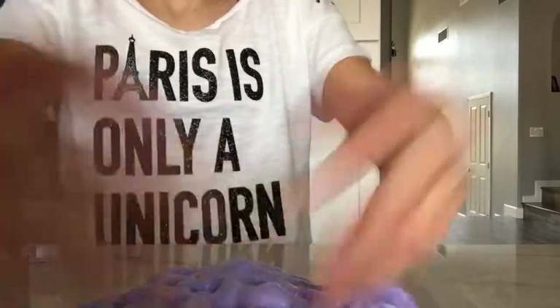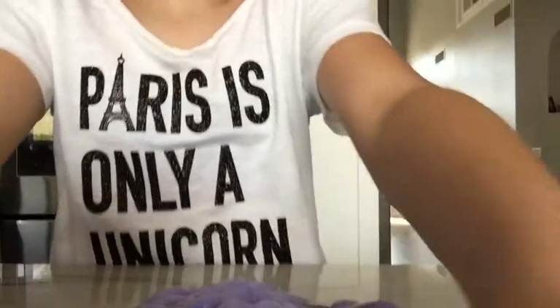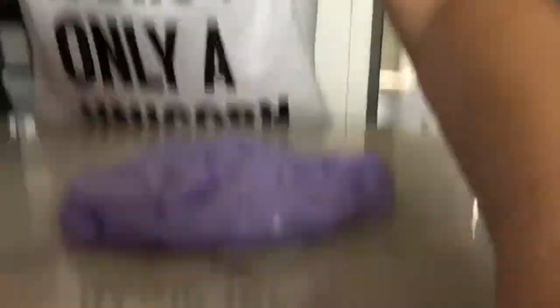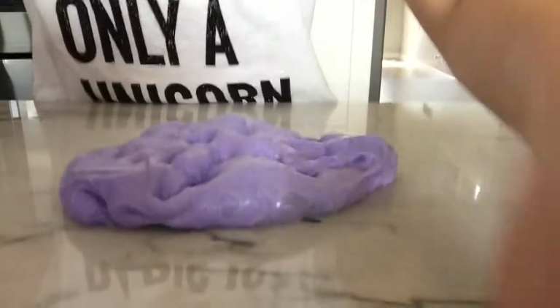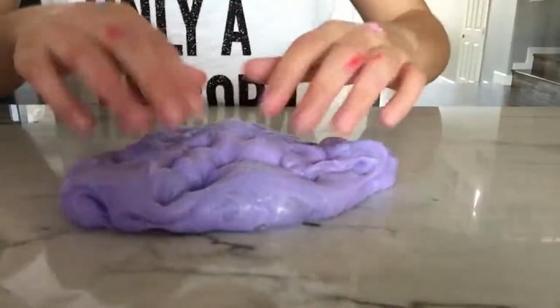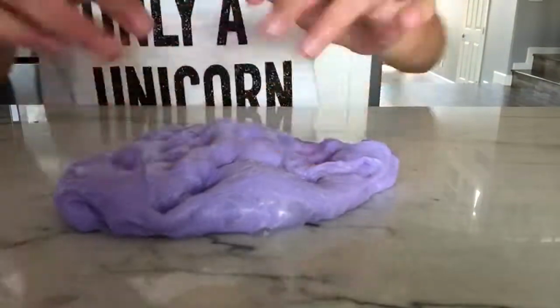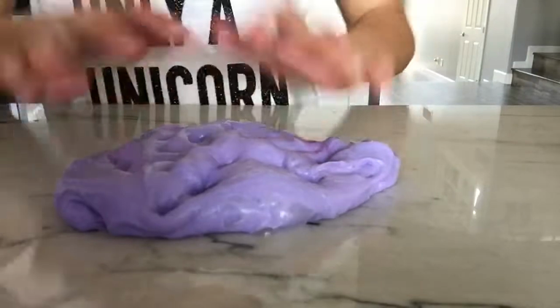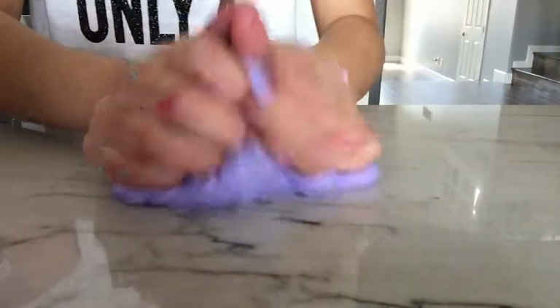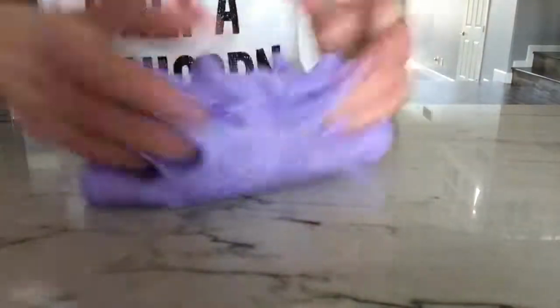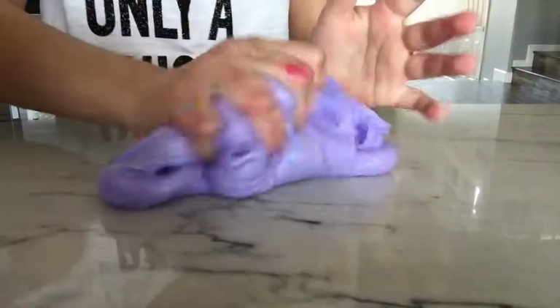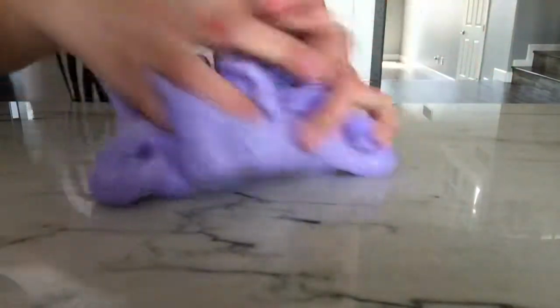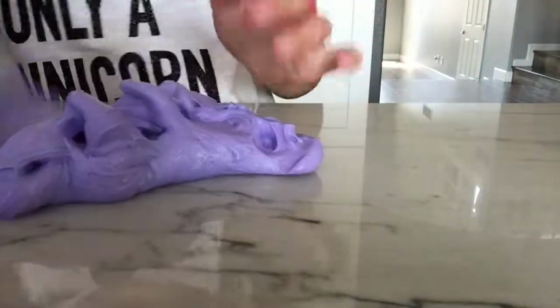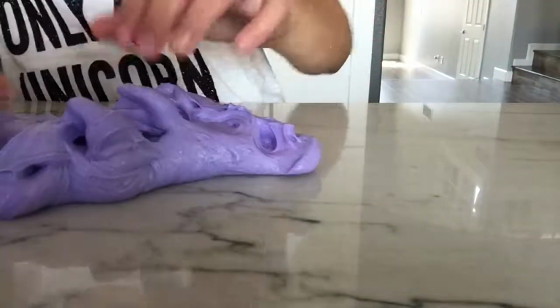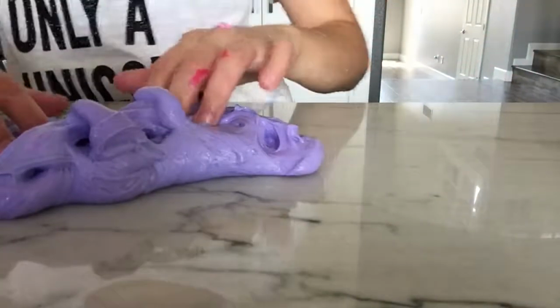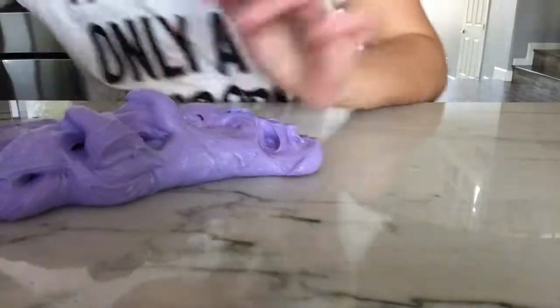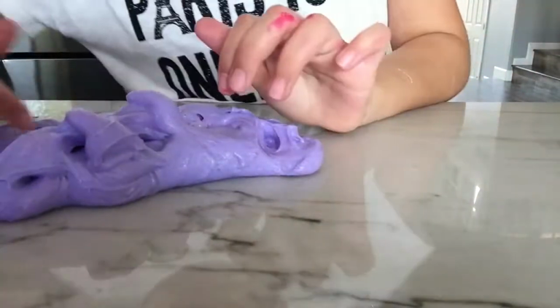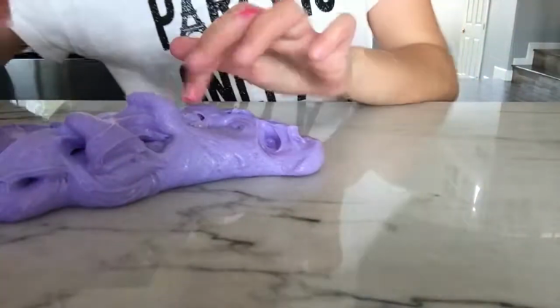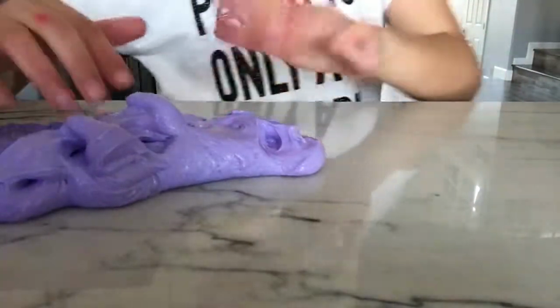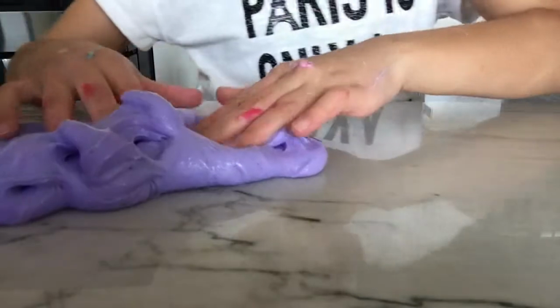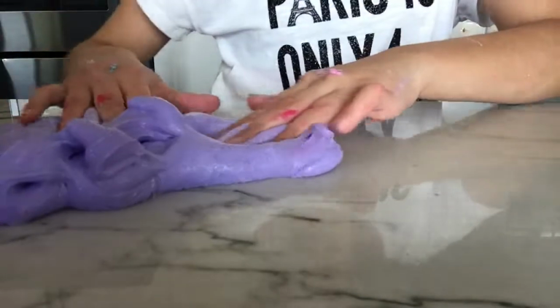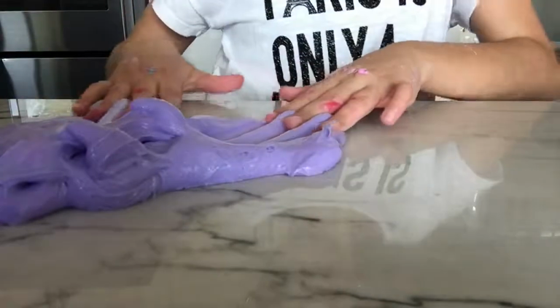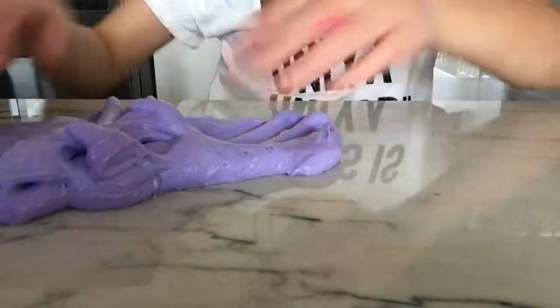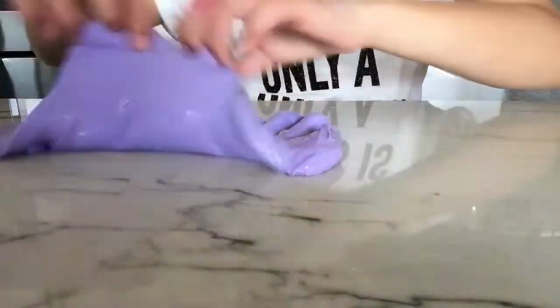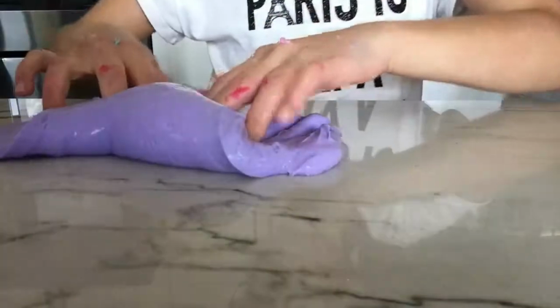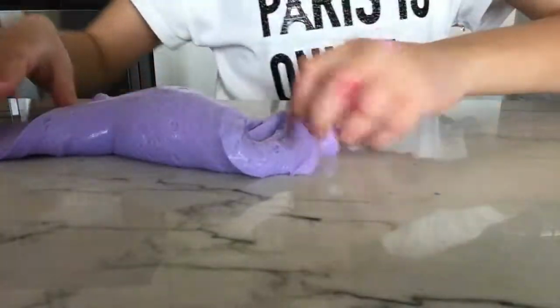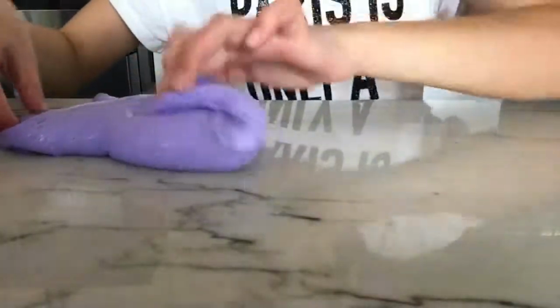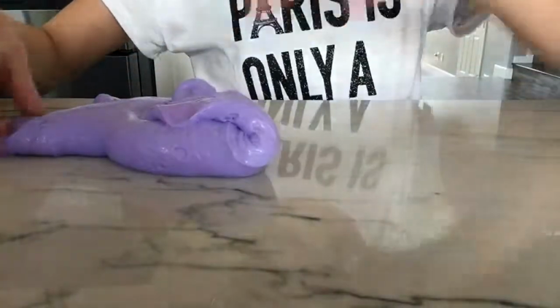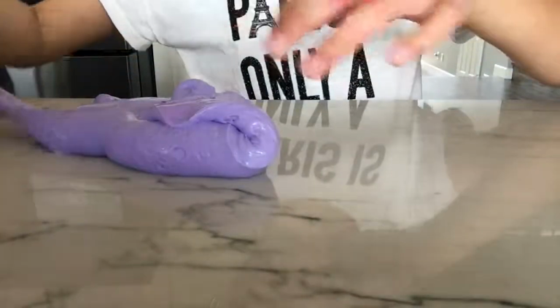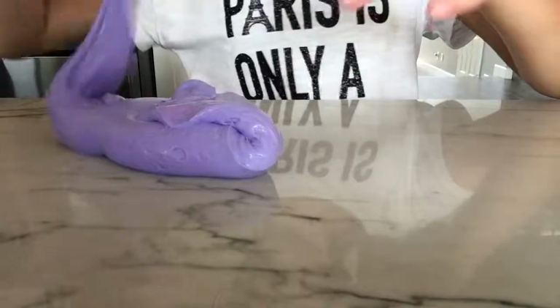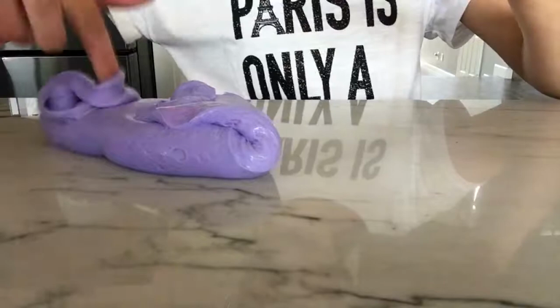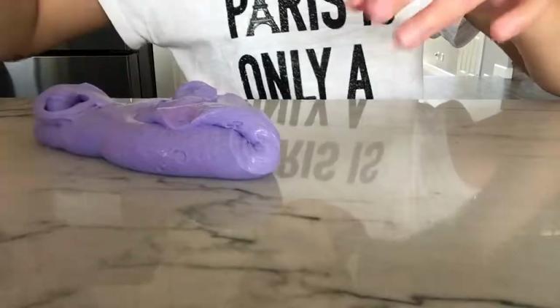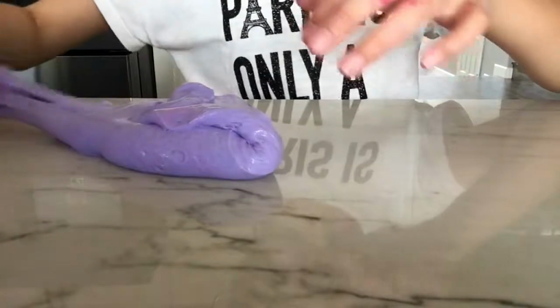It's so pretty. The color turned out really pretty though but I was just playing with the slime a second ago, like for five hours. I'm just kidding.